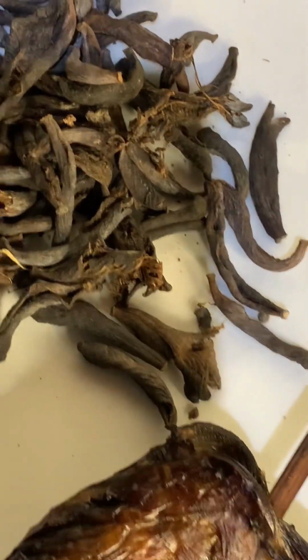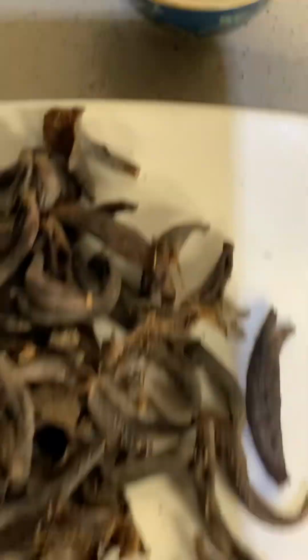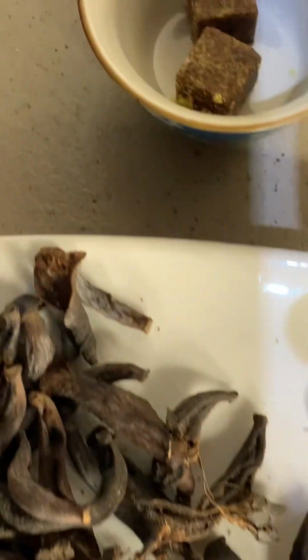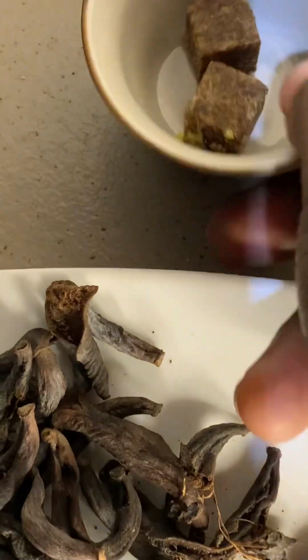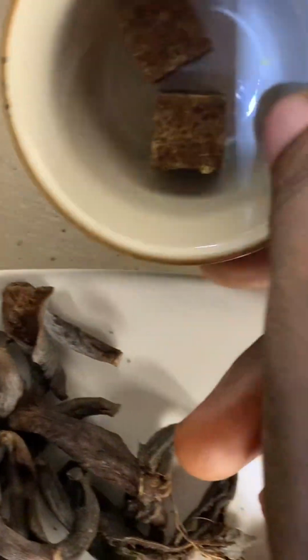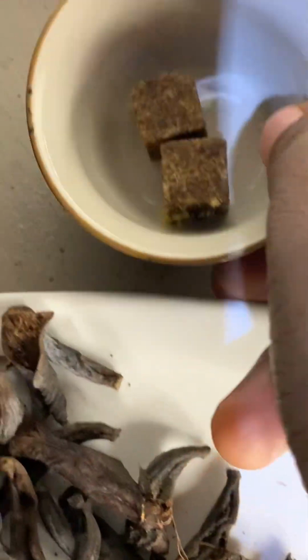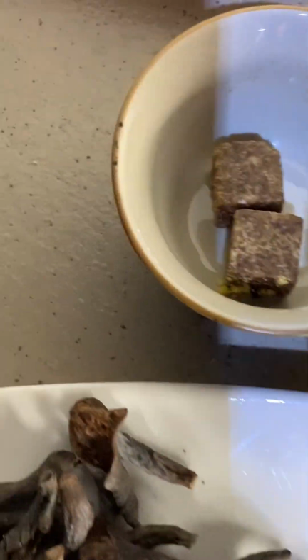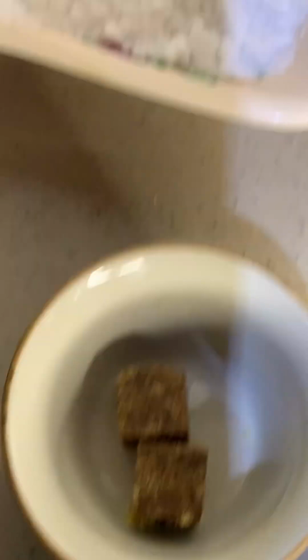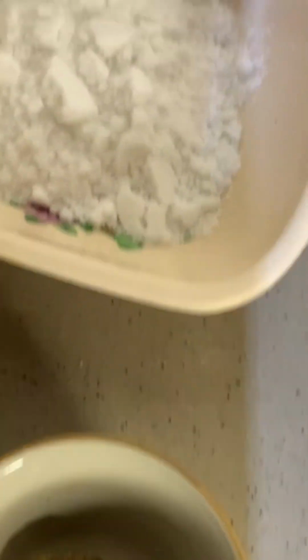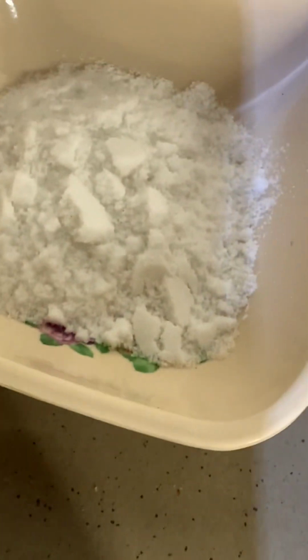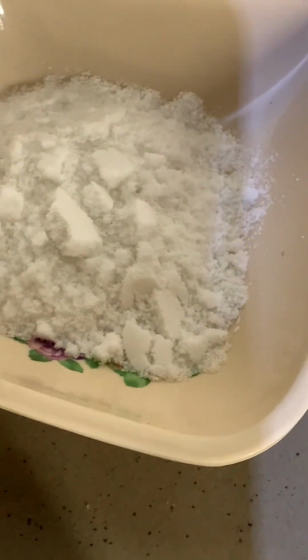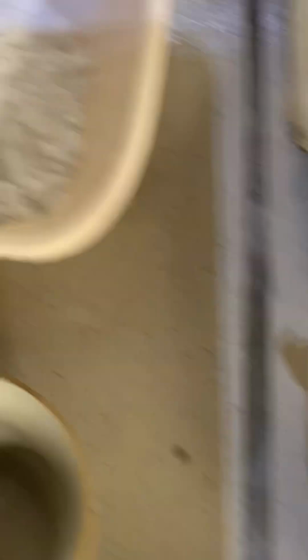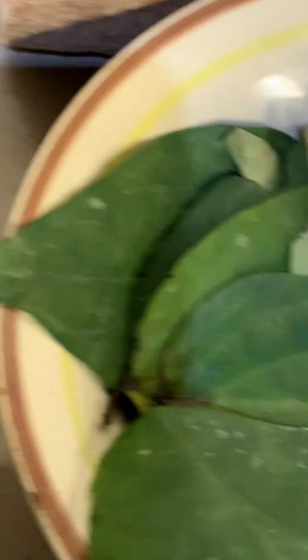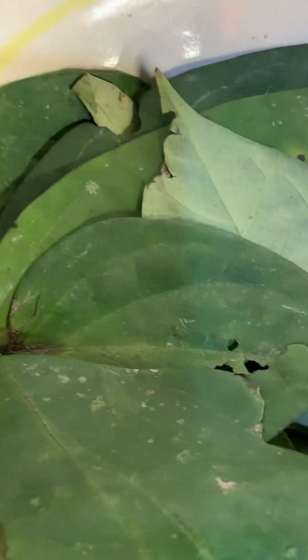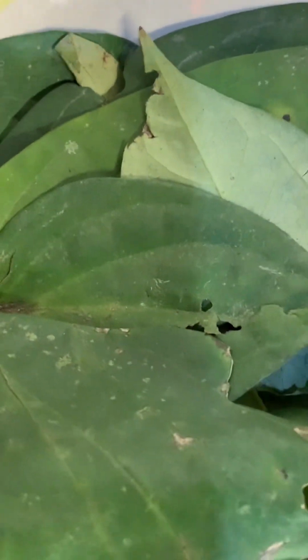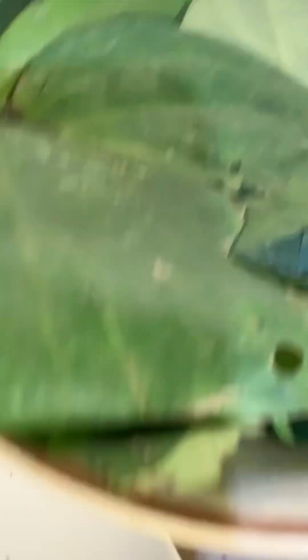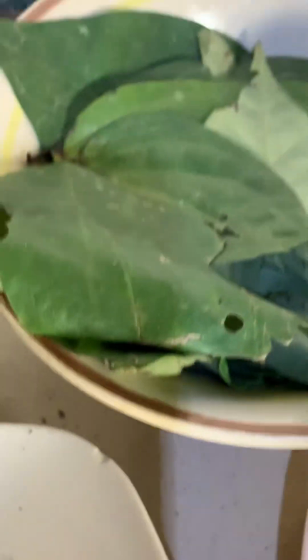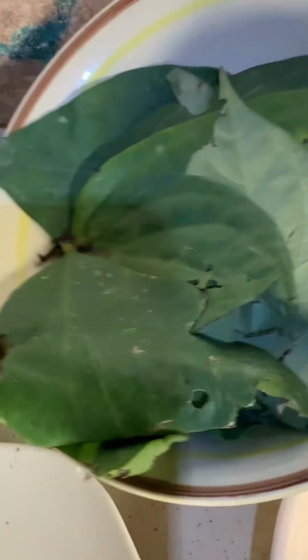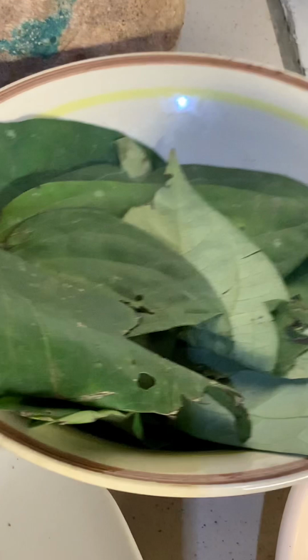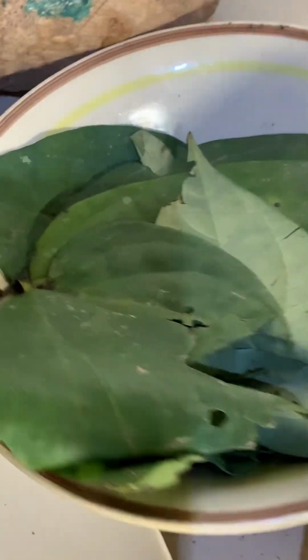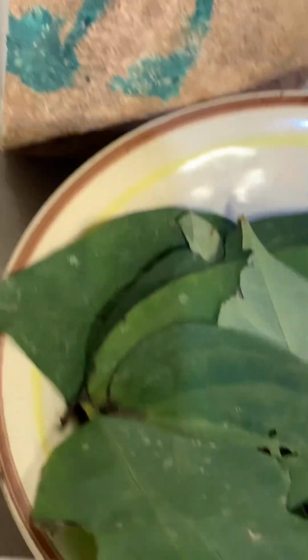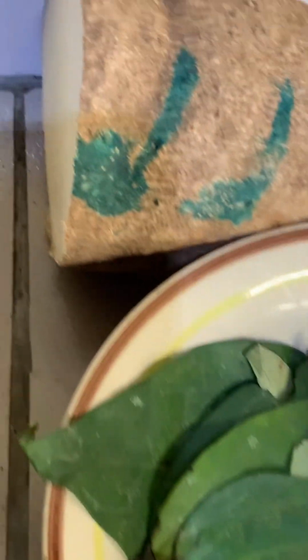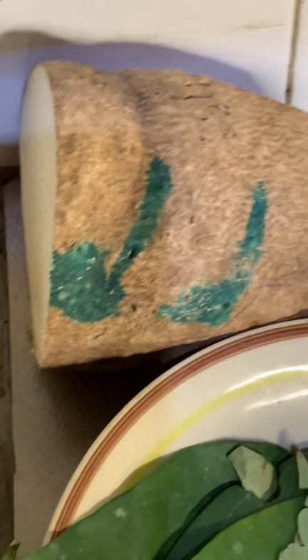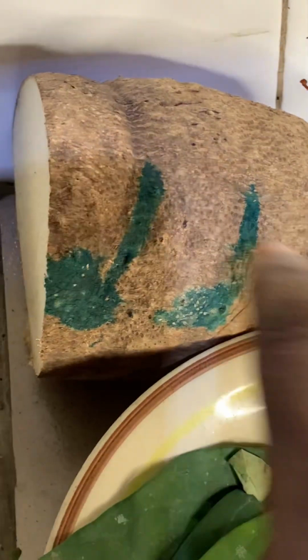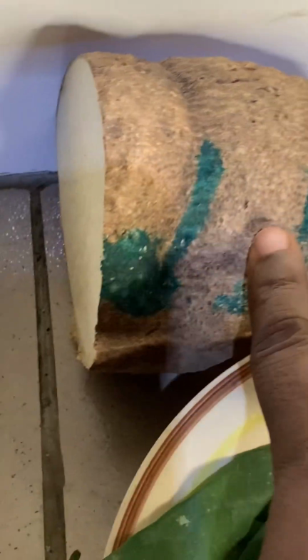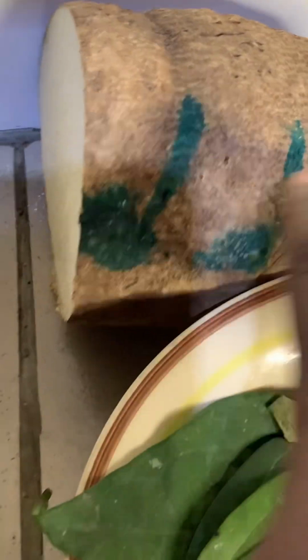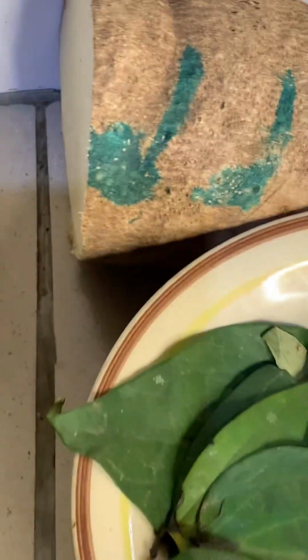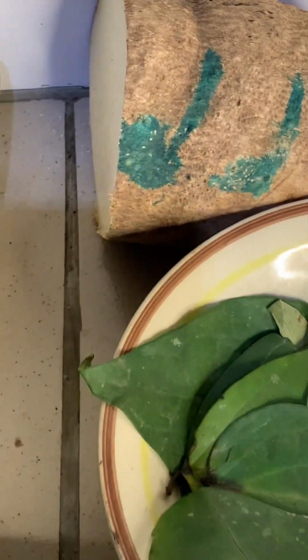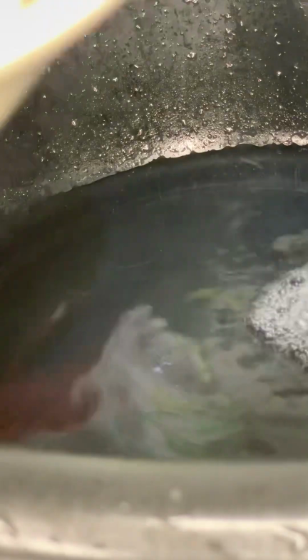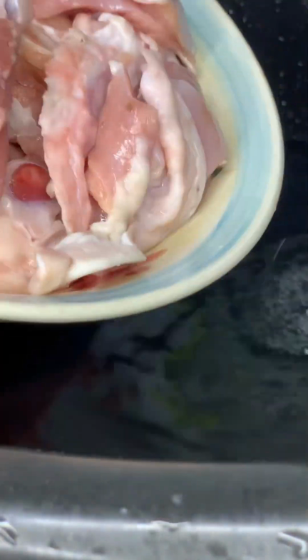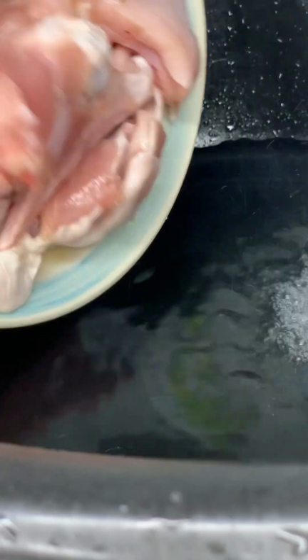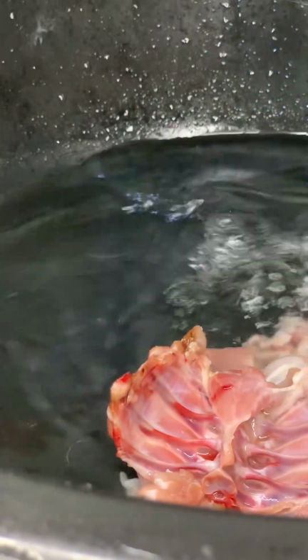These are my ingredients: this is my udda, uziza, dry fish, and my chicken. Then this is my stock cube, my salt, my uziza leaf, and this is my yam.